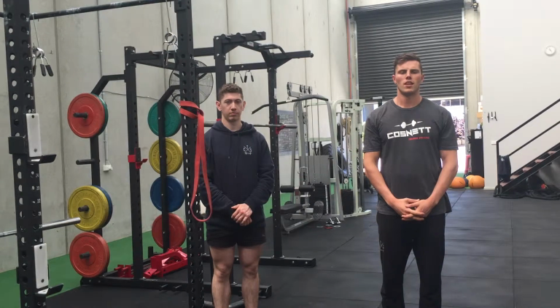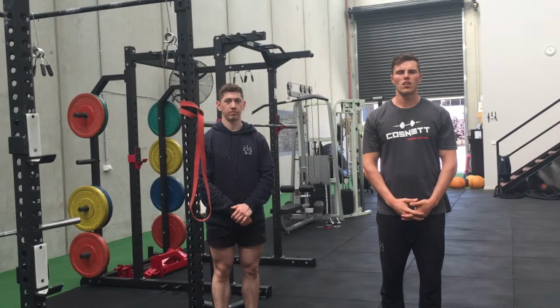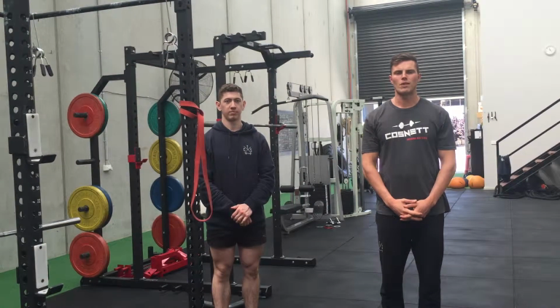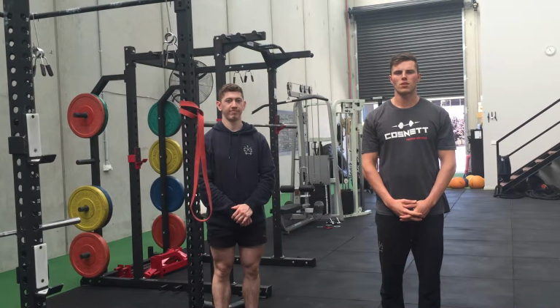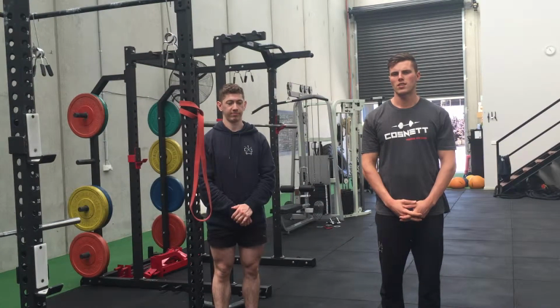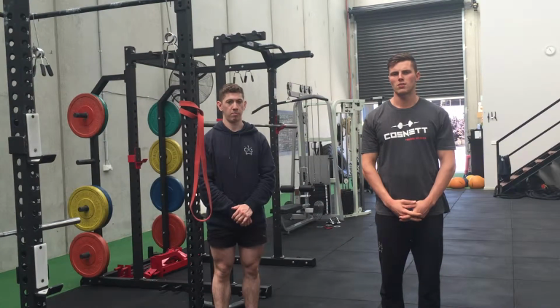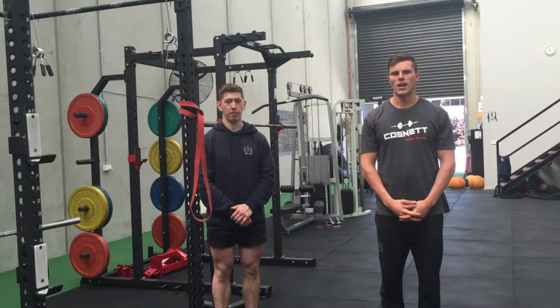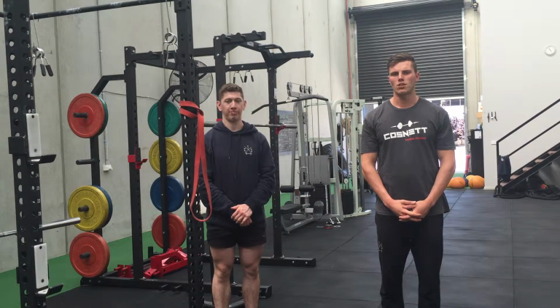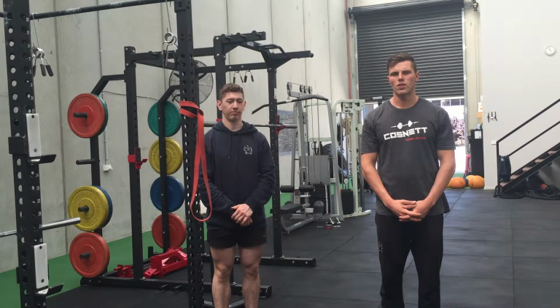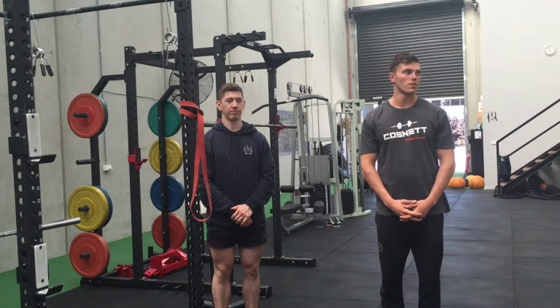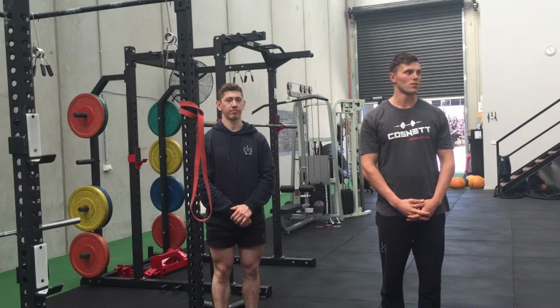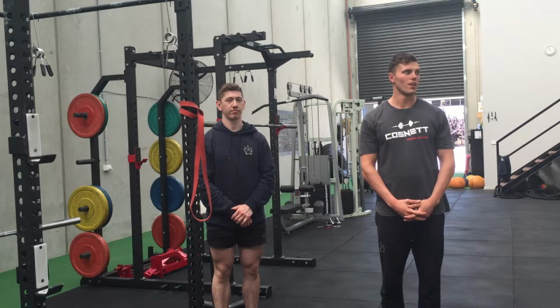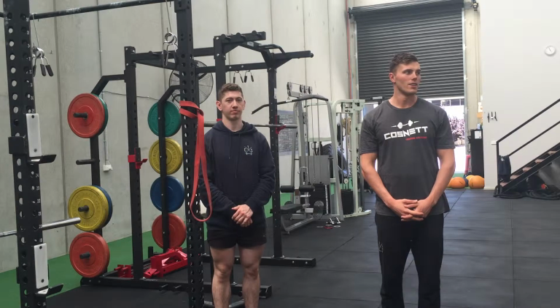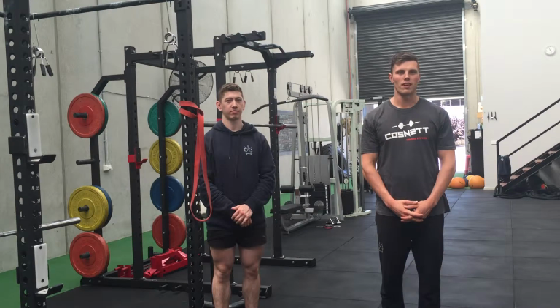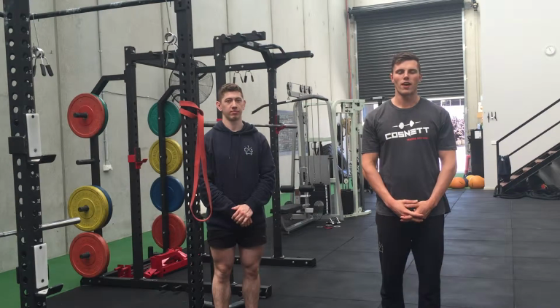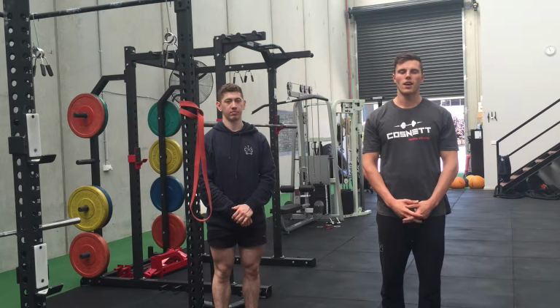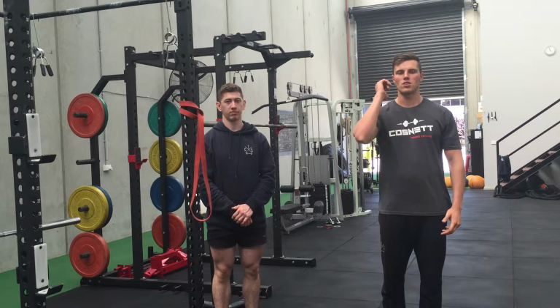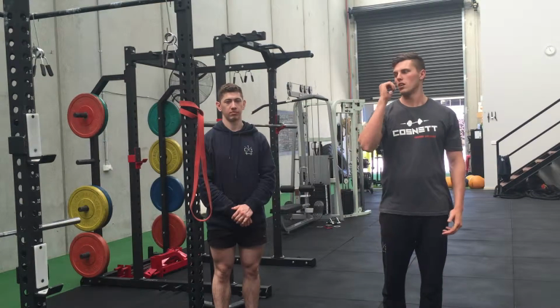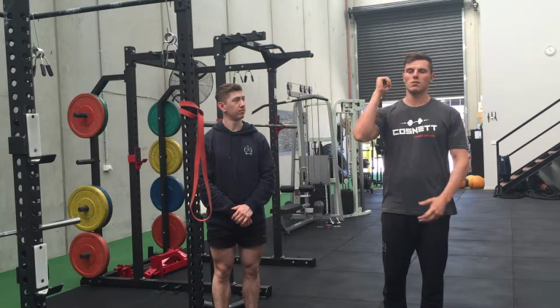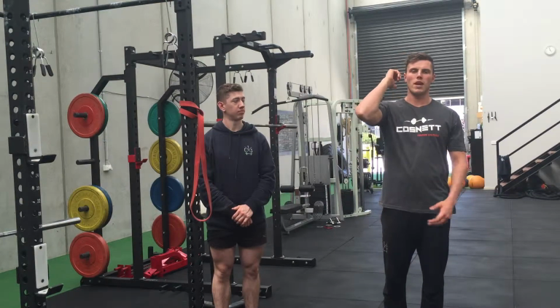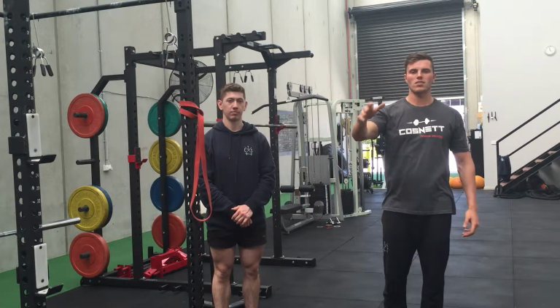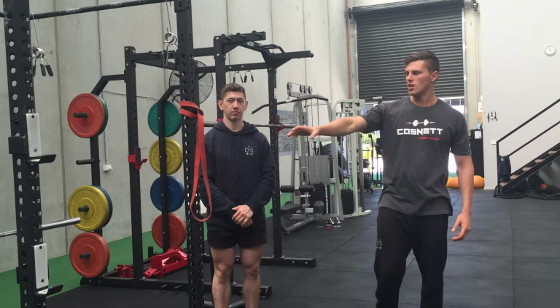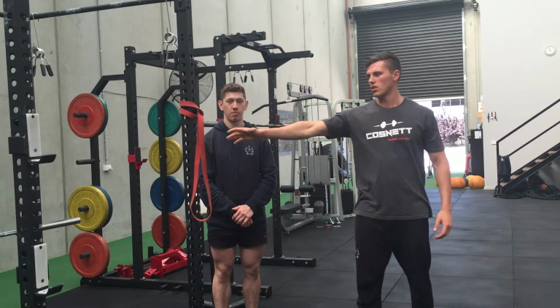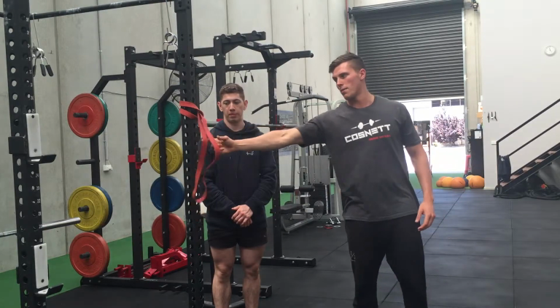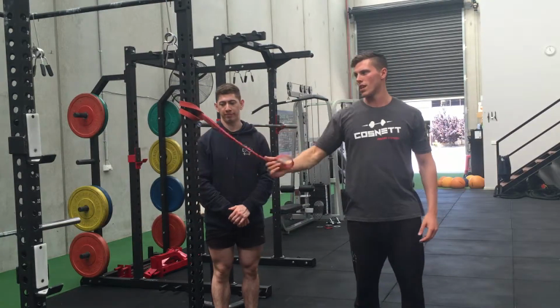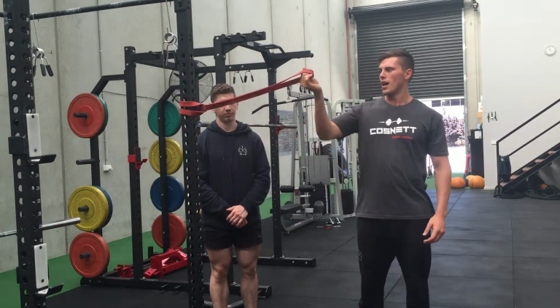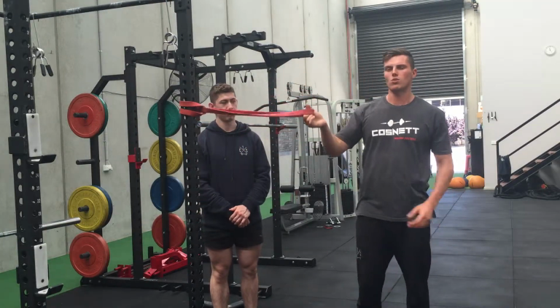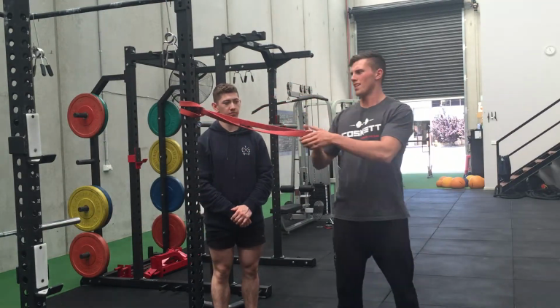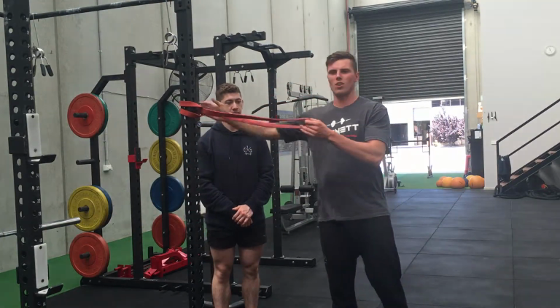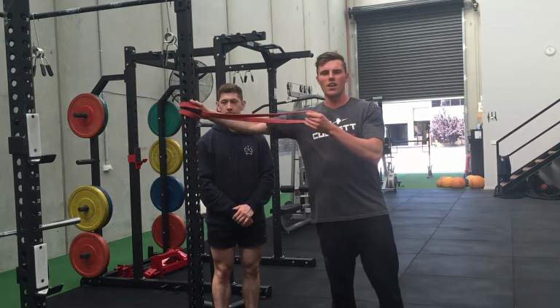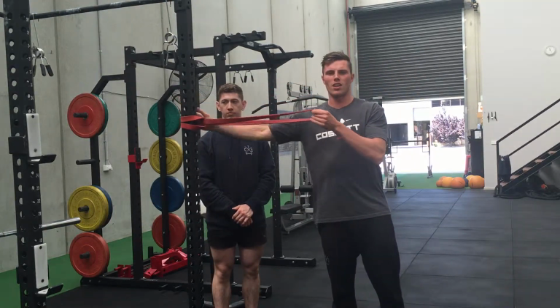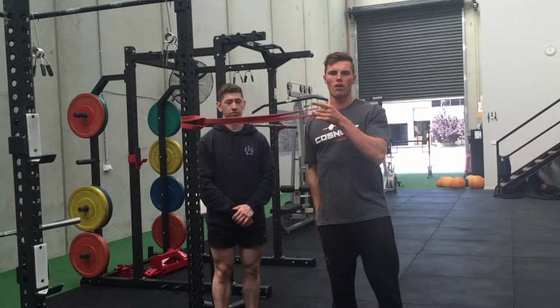Hey guys, Ty and Tim here from Cosmint Training Systems. I'm just going to show you another piece of the puzzle to improve that front rack position. This is going to be a banded lat stretch. We've just got a power band hooked up, and we want it at about shoulder height on a pole.